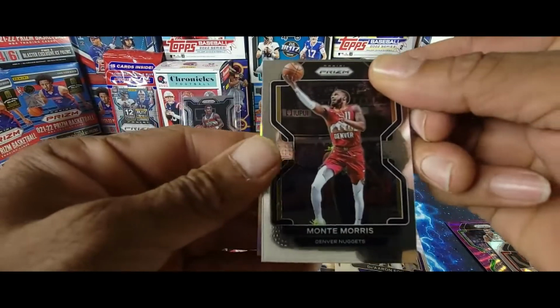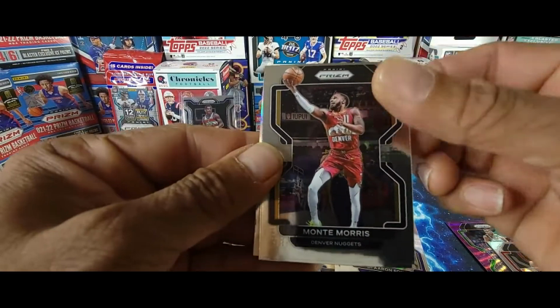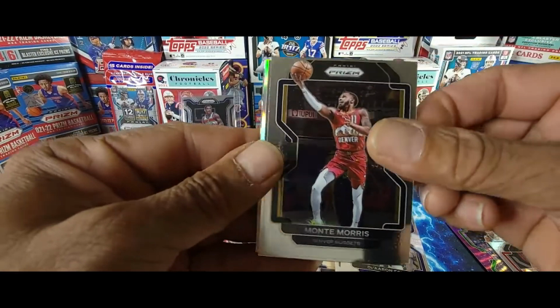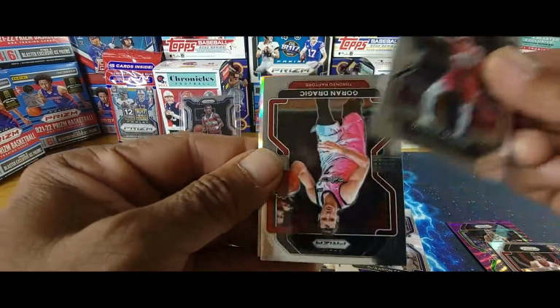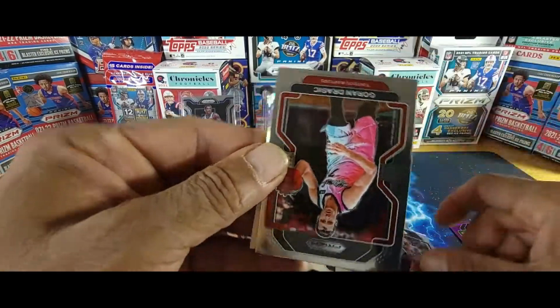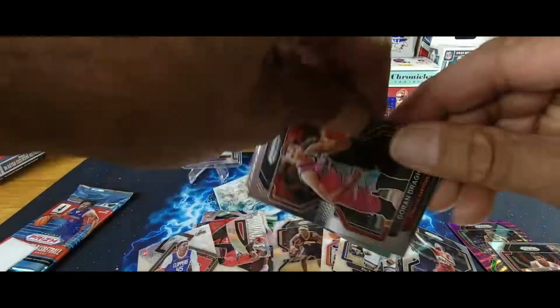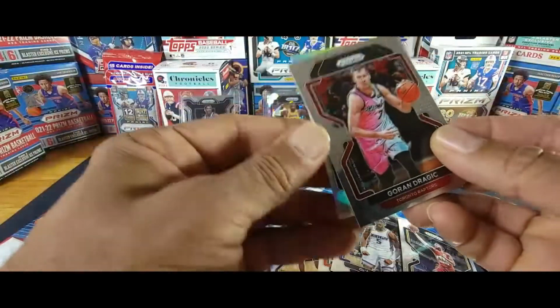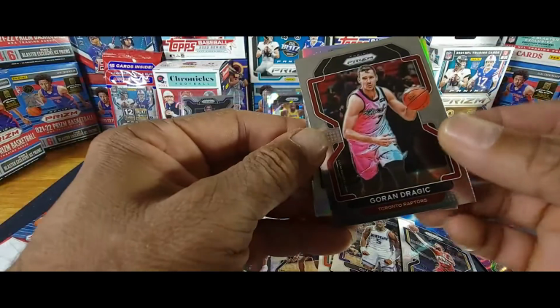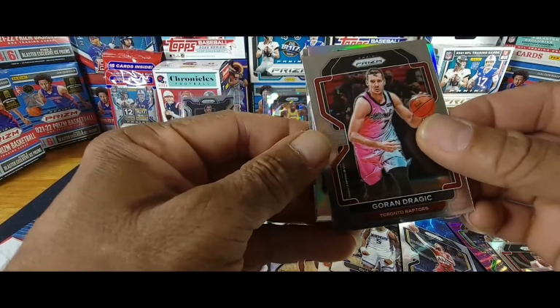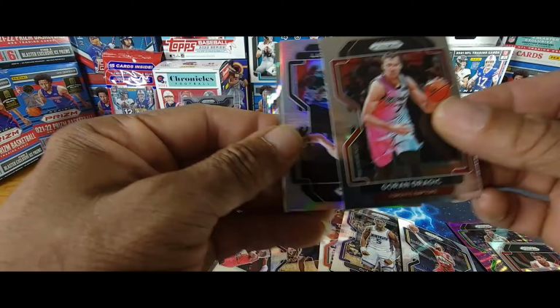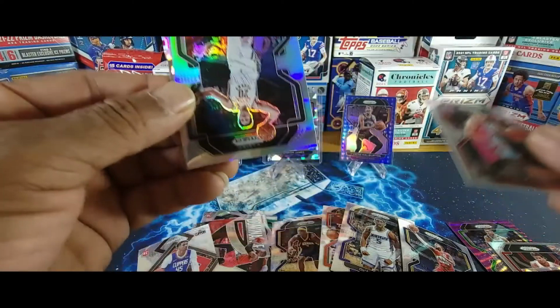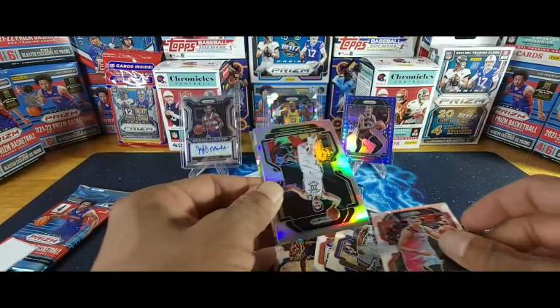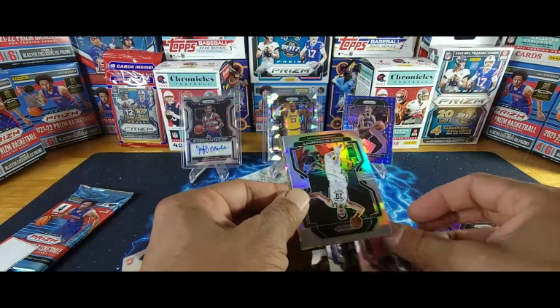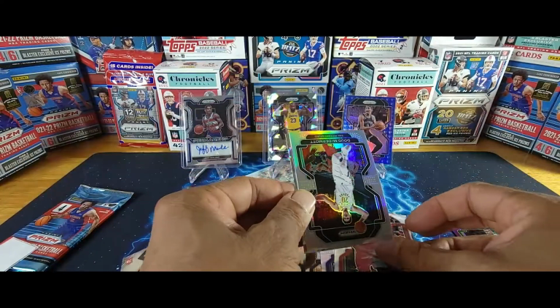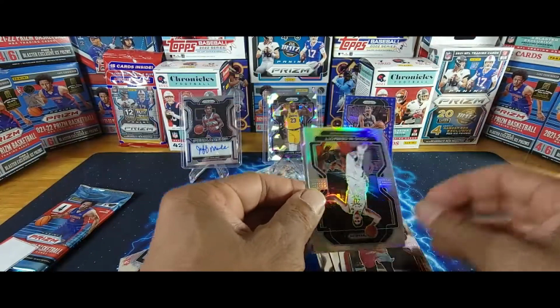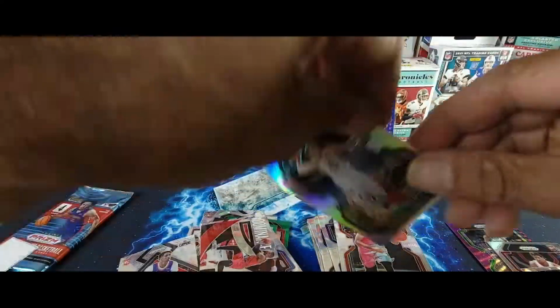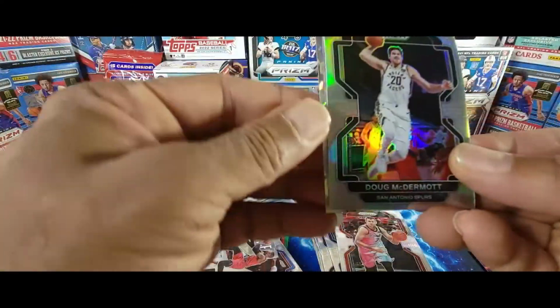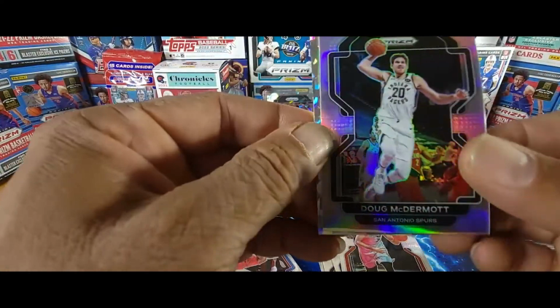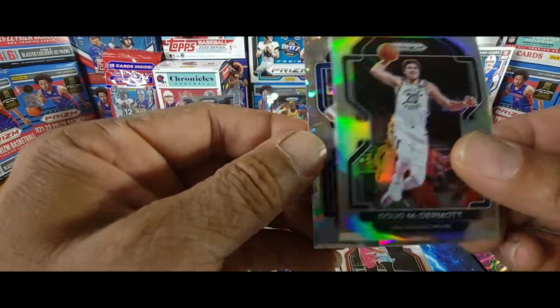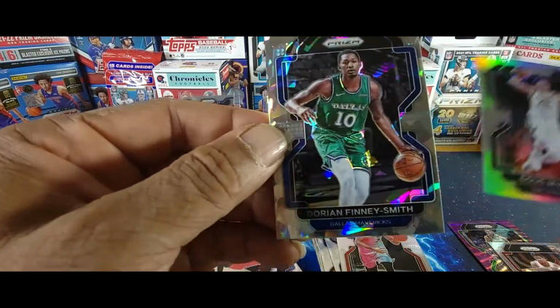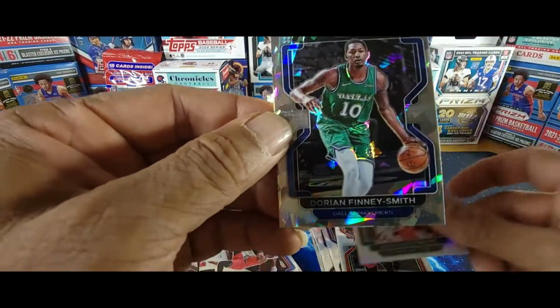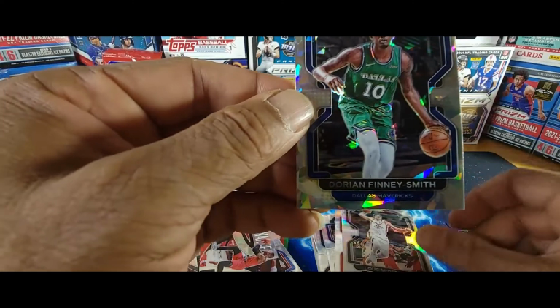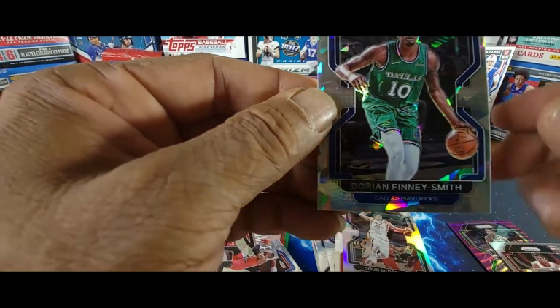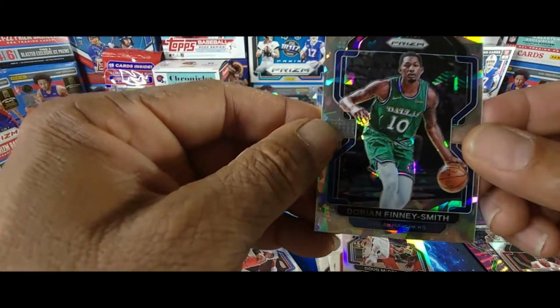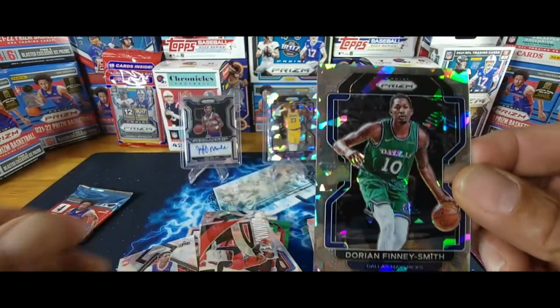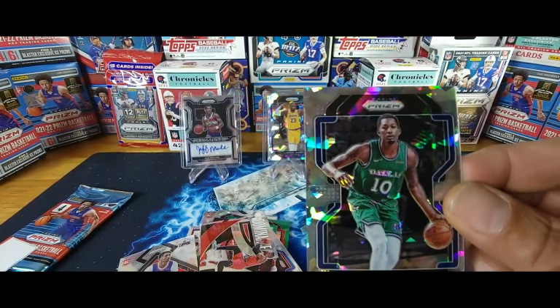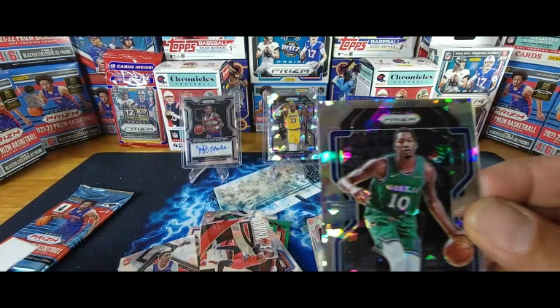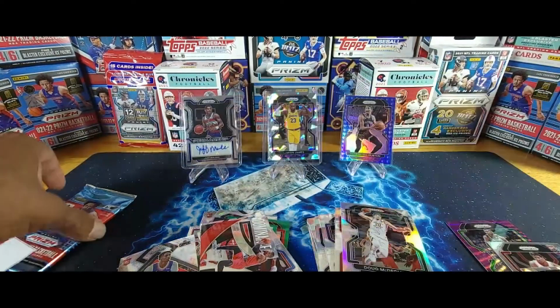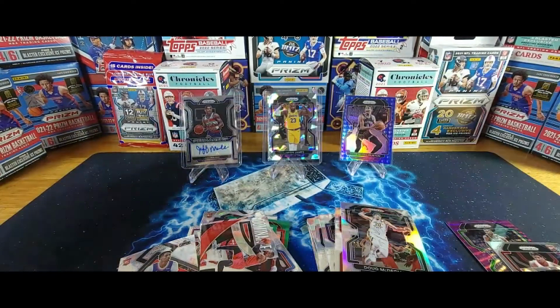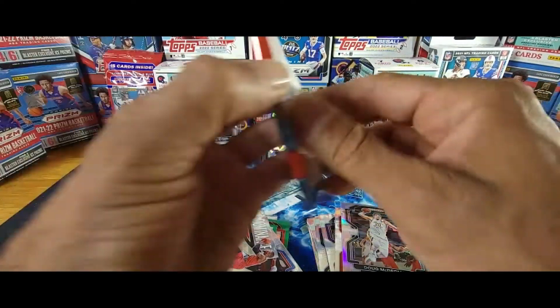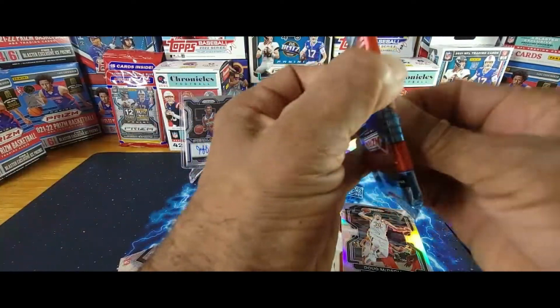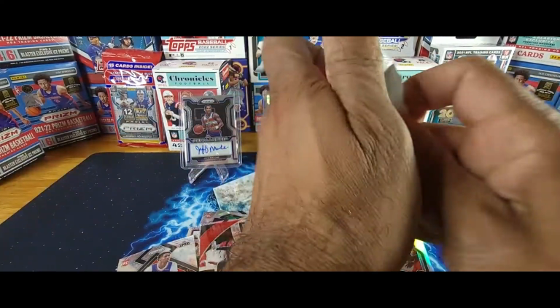Fourth pack: Monte Morris, Dragic, Doug McDermott, and Dorian Finney-Smith Cracked Ice.